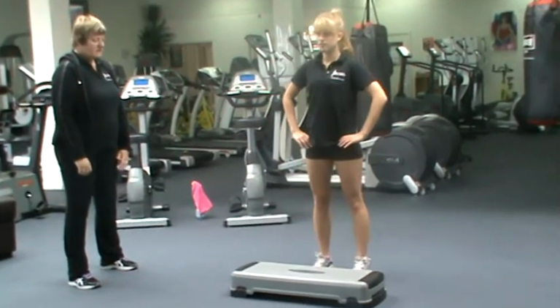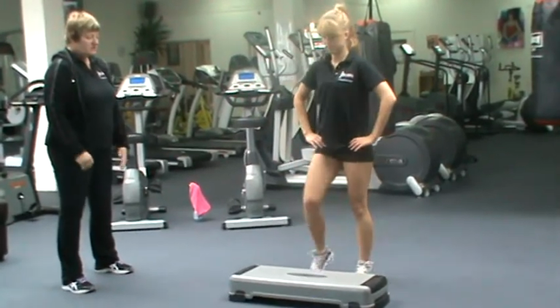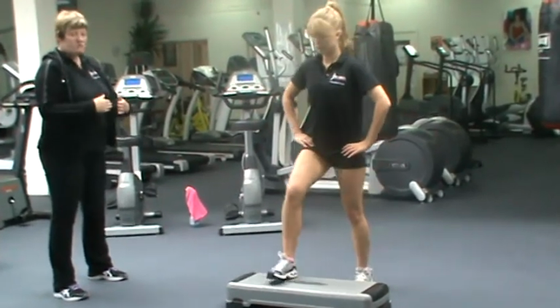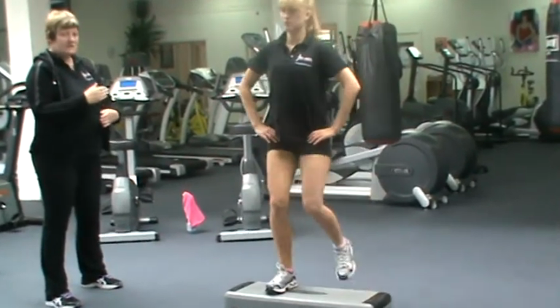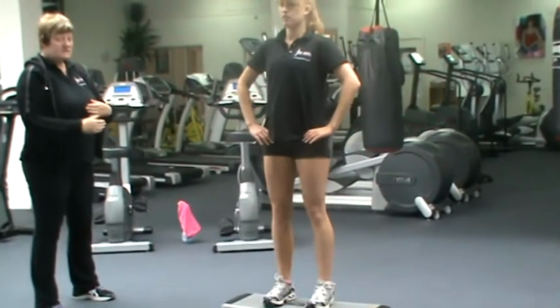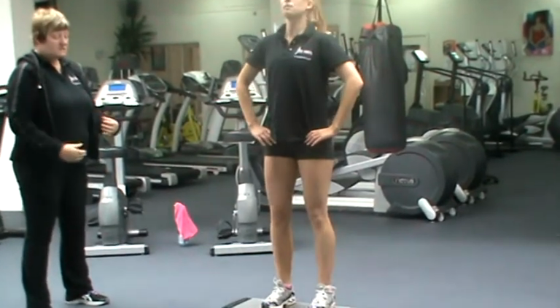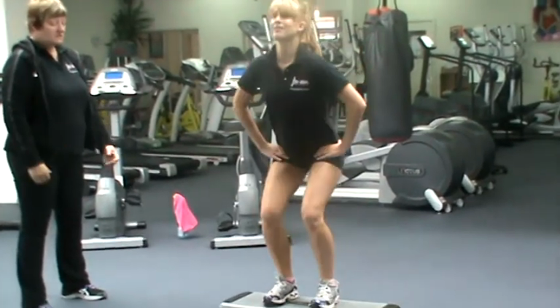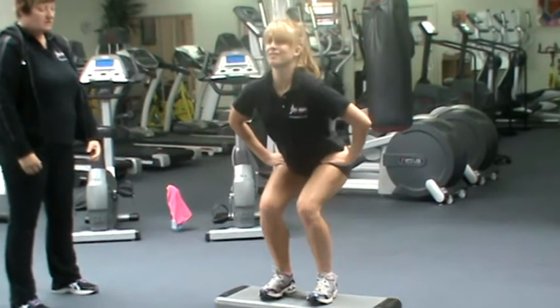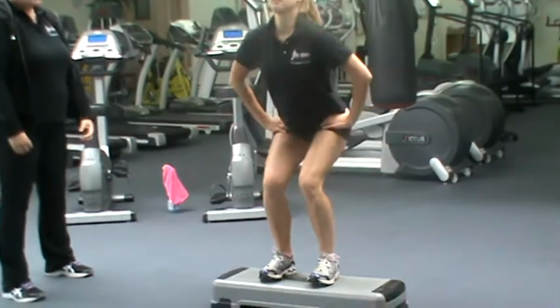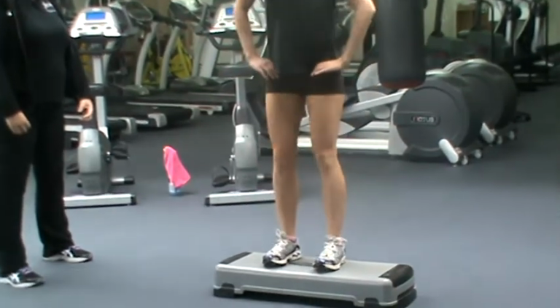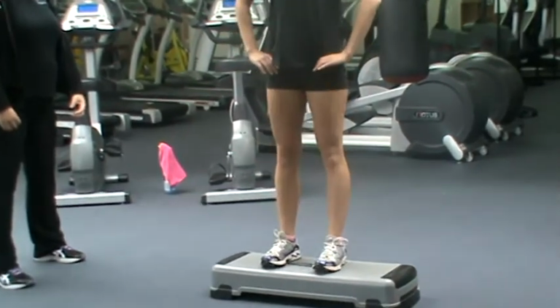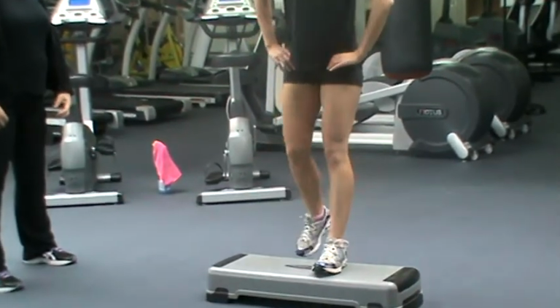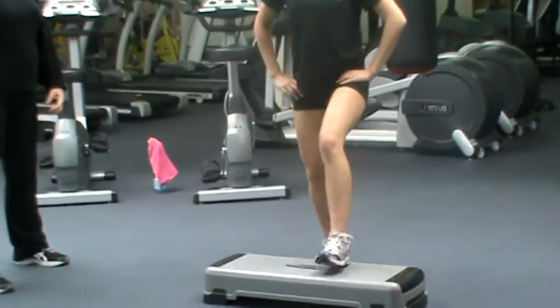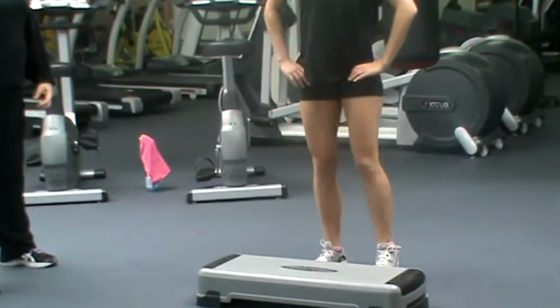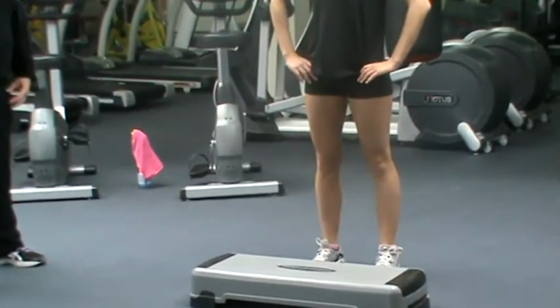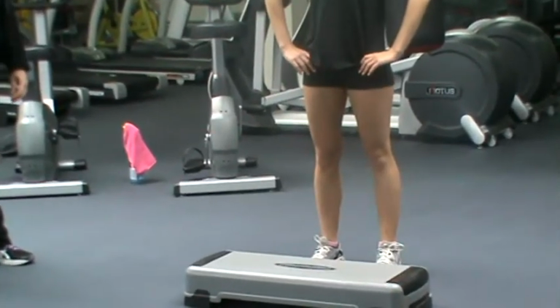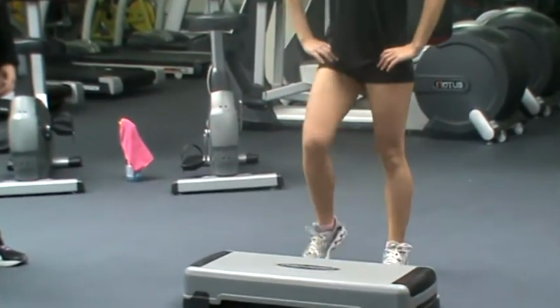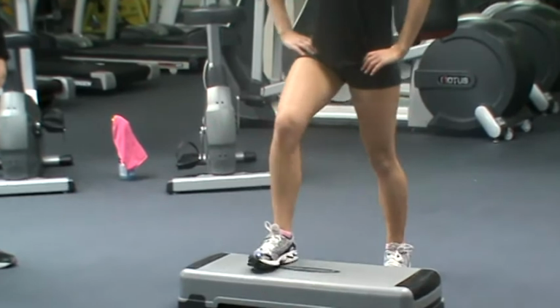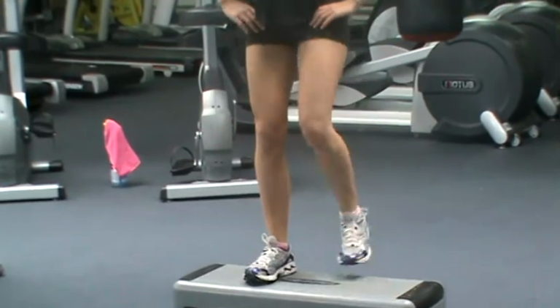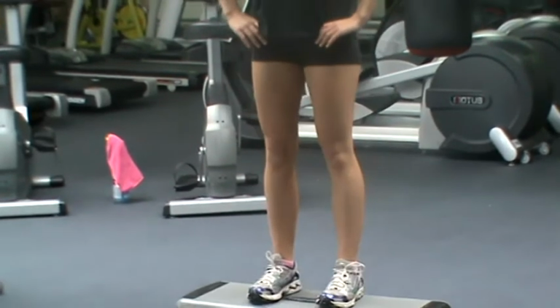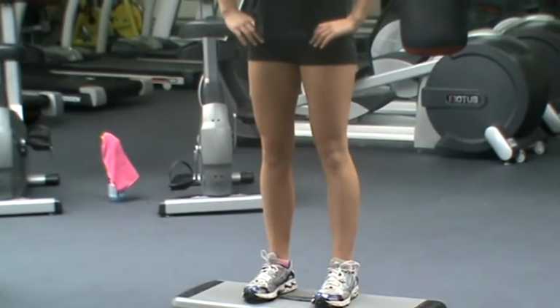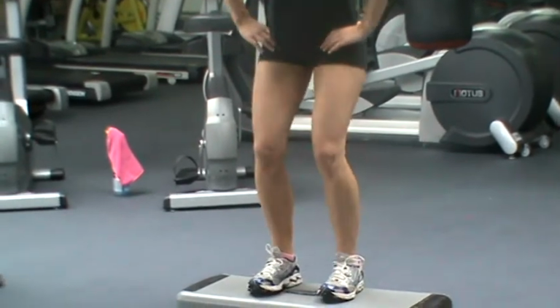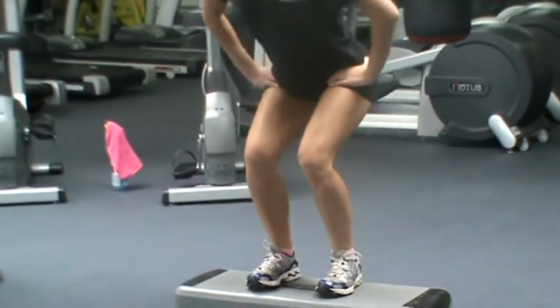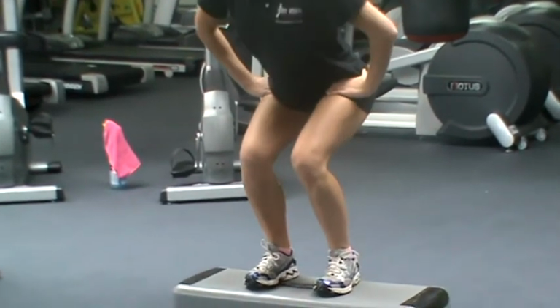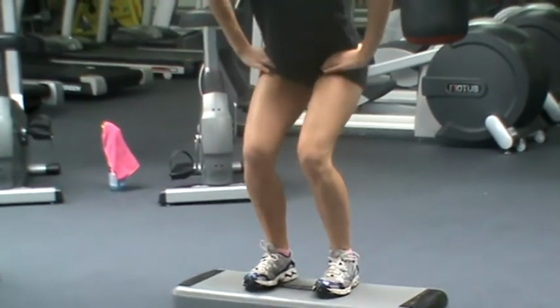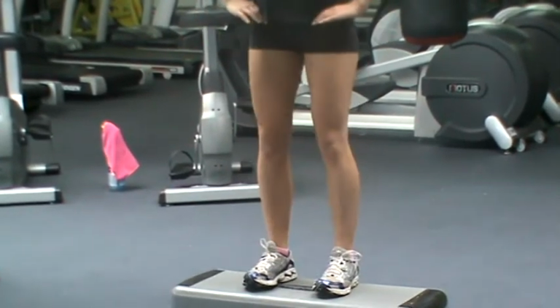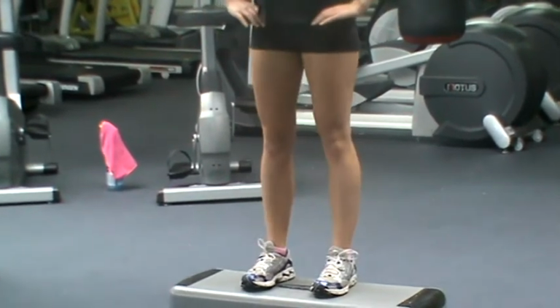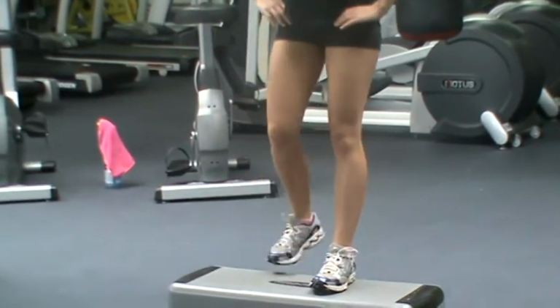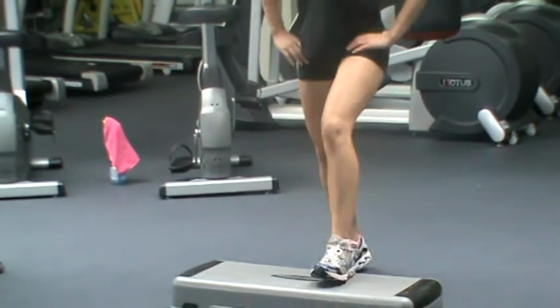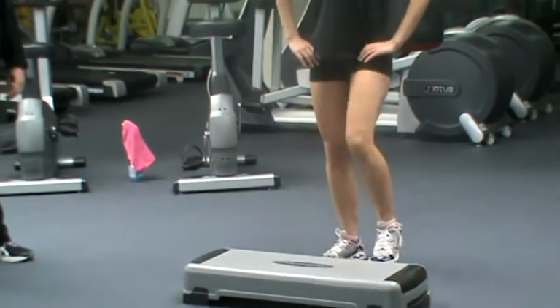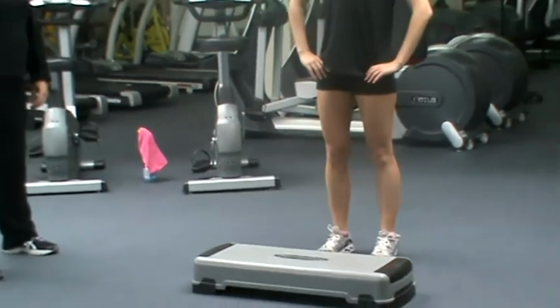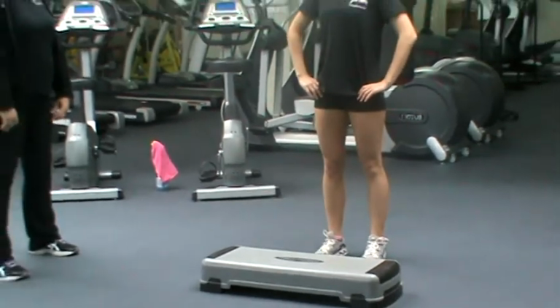And again, Rebecca, try alternating legs. Lovely, and again. Keeping the torso nice and strong, tummy nice and tight, and chin up nice and high. Lovely, thank you.